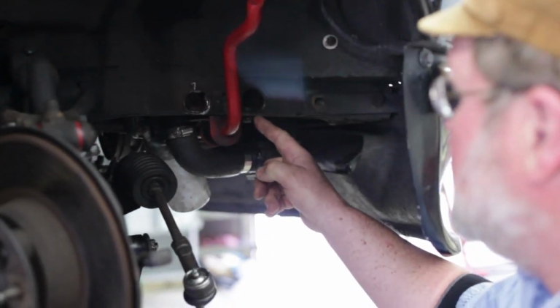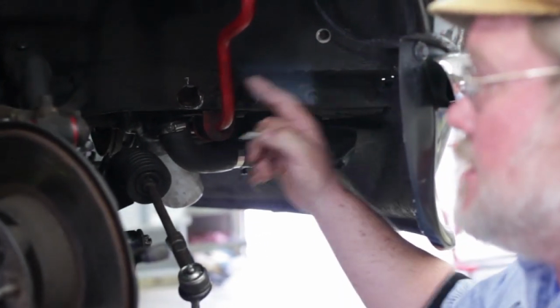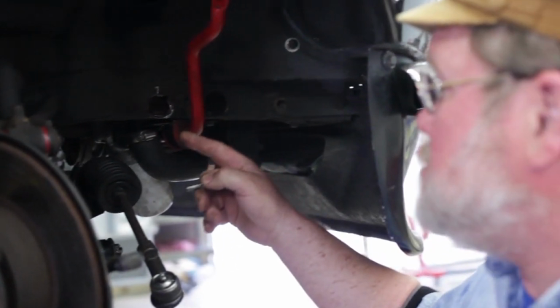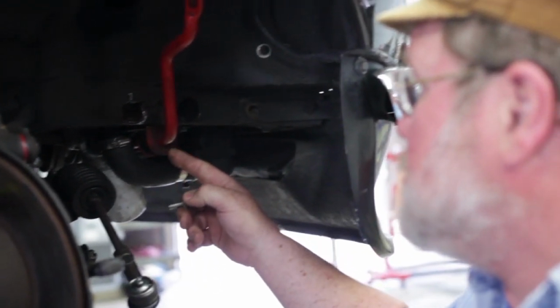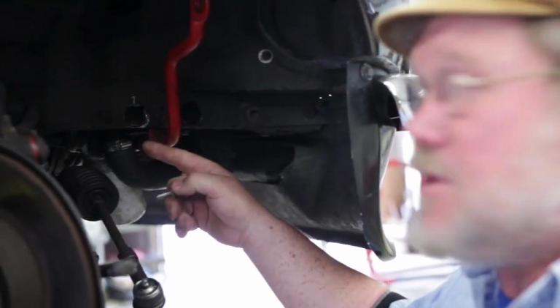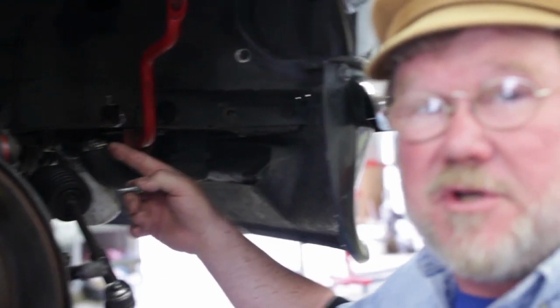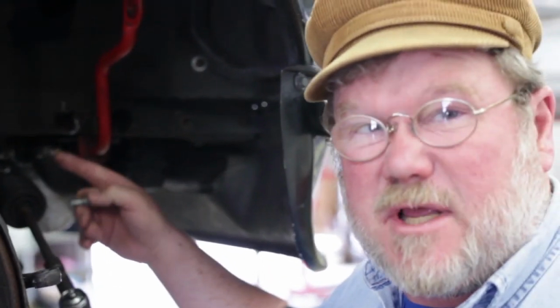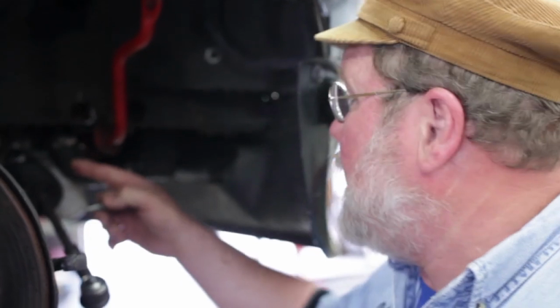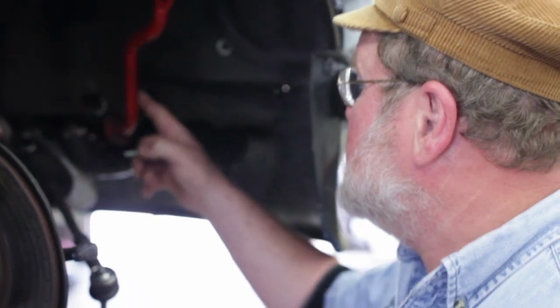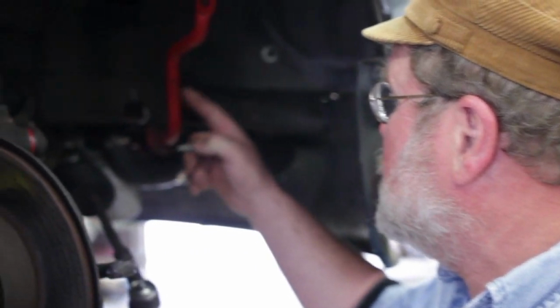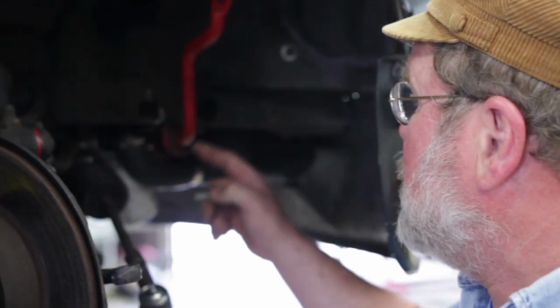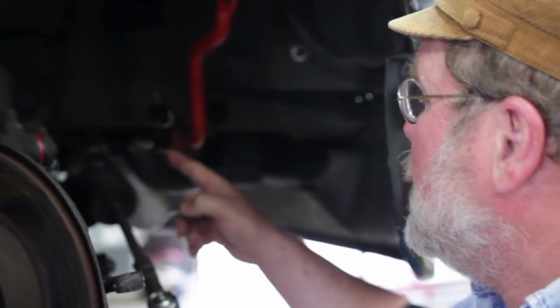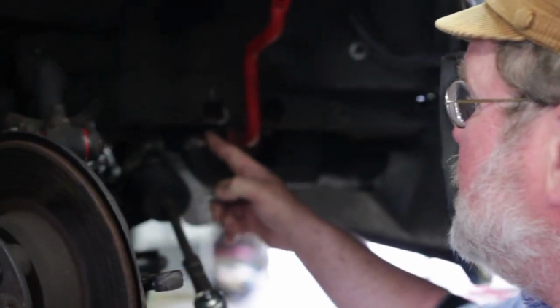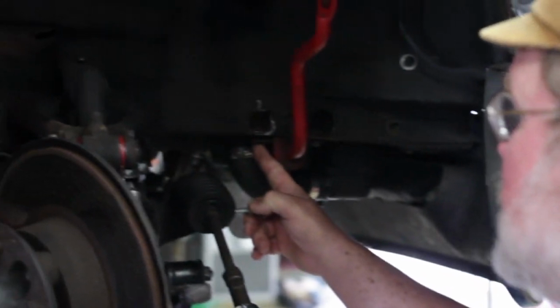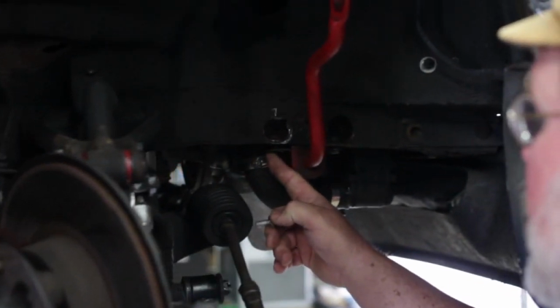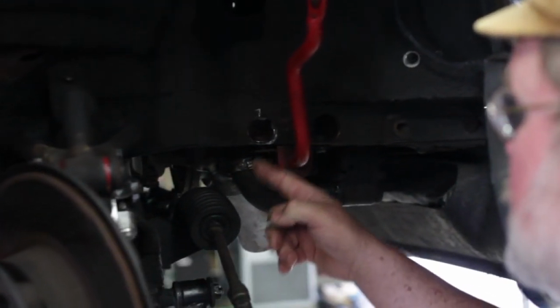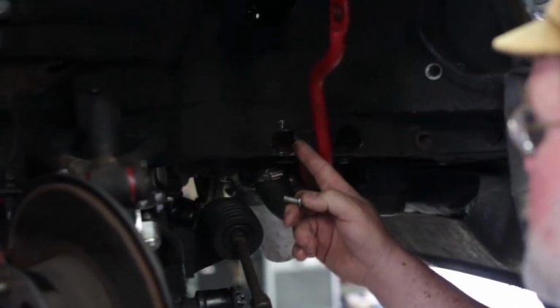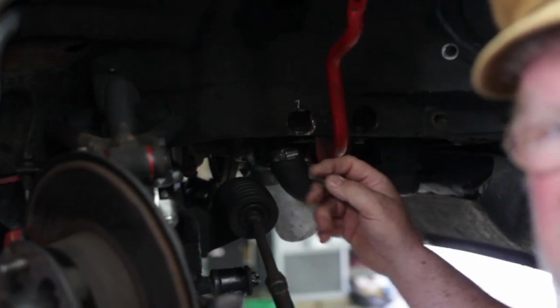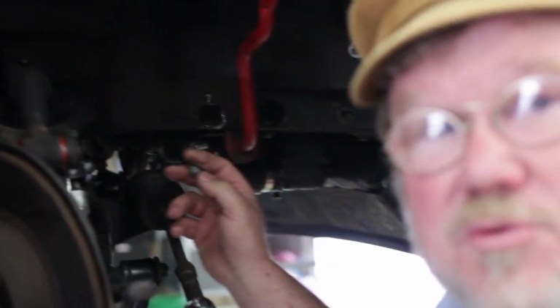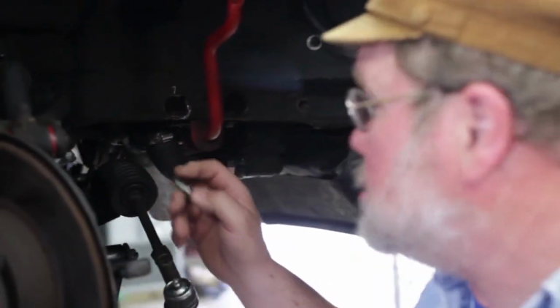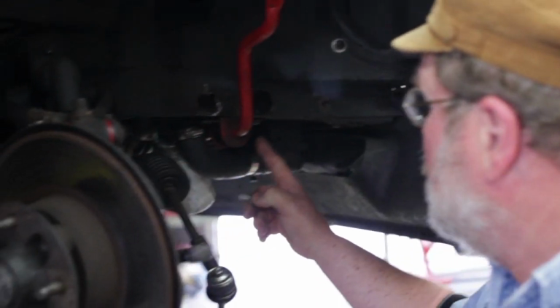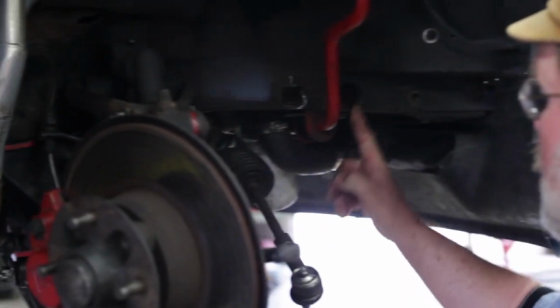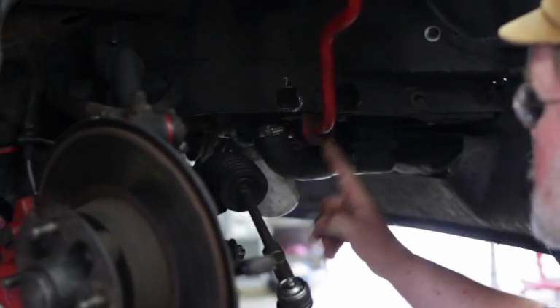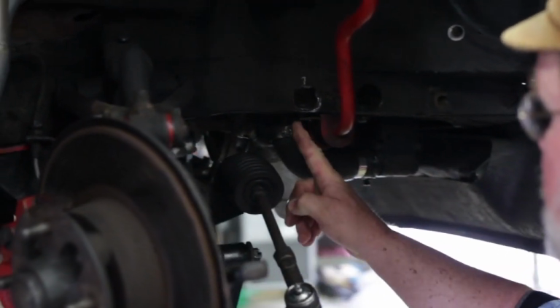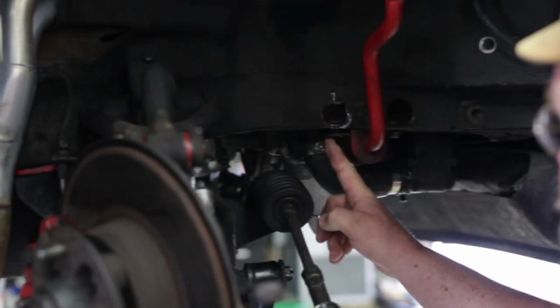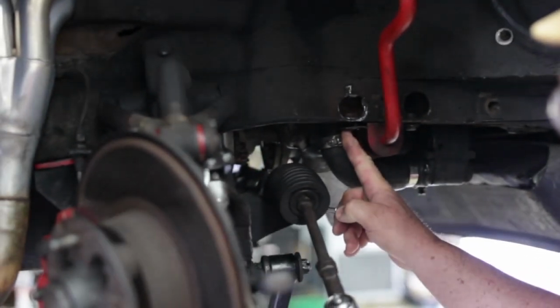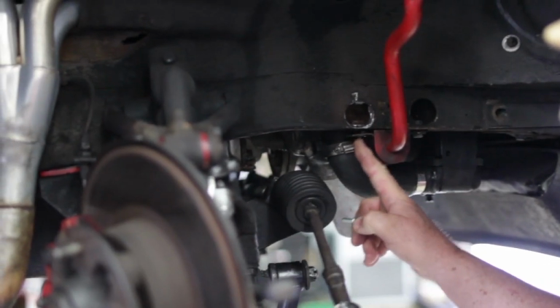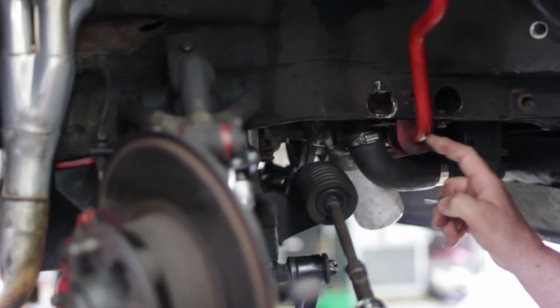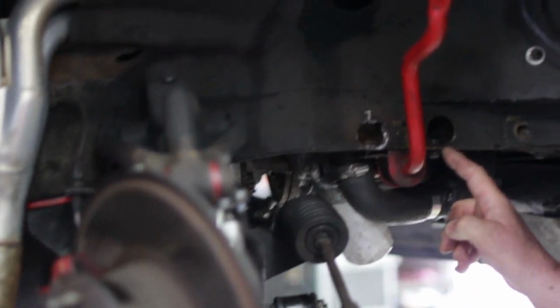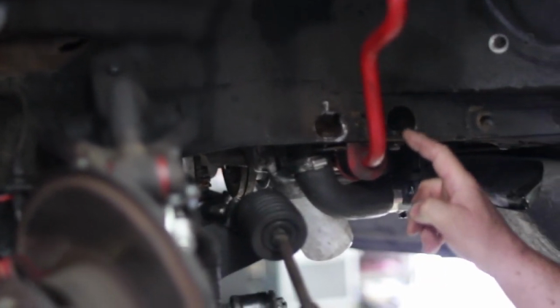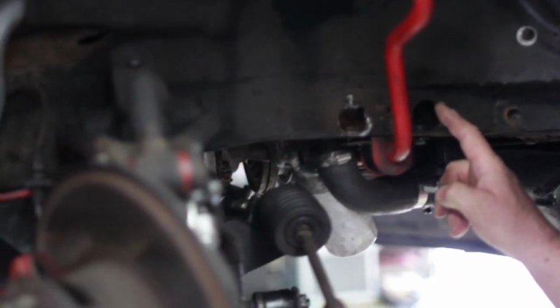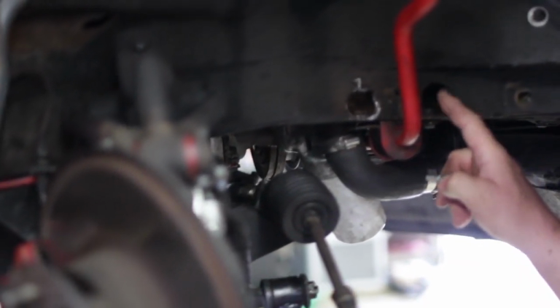This is a MGB which has been converted to take a V8, with a much larger sway bar installed at some point in the past. The bolt that goes up through here which holds the sway bar mount was torn out, so we've had to drill holes here to be able to put a nut on the top side.